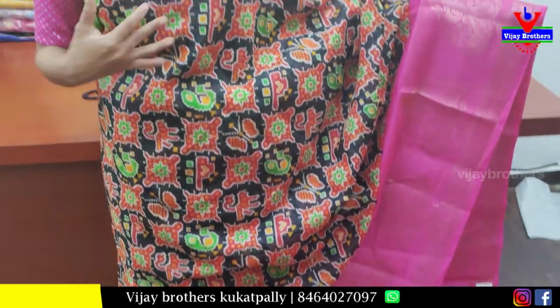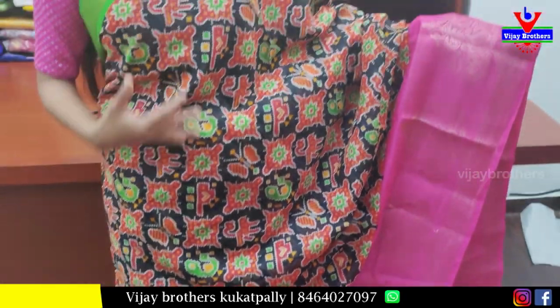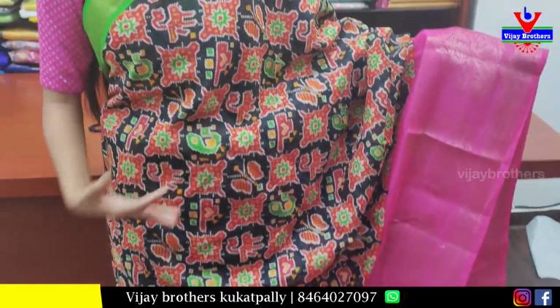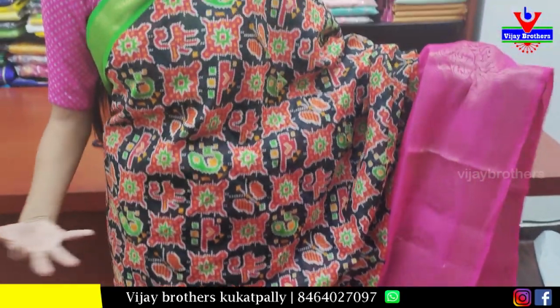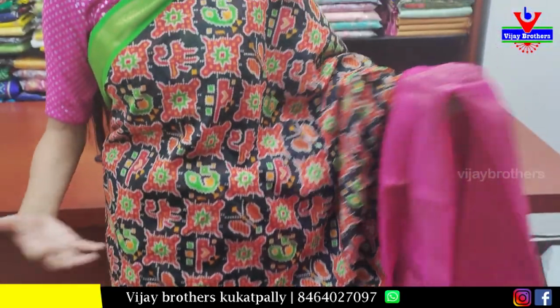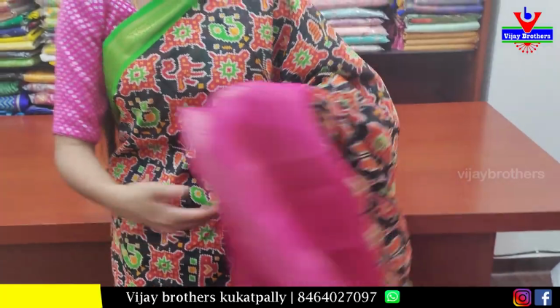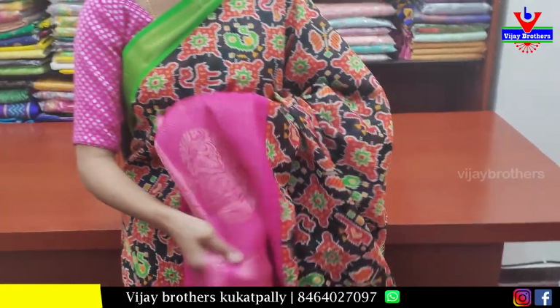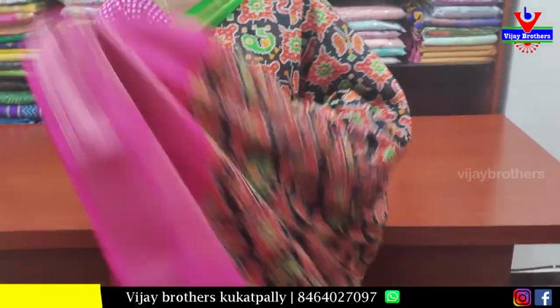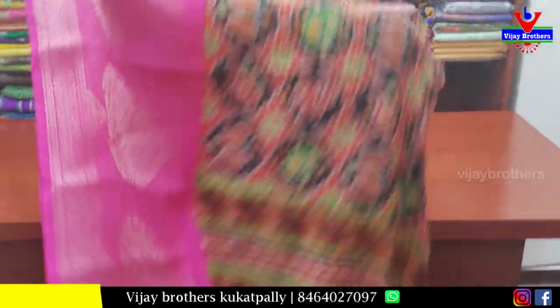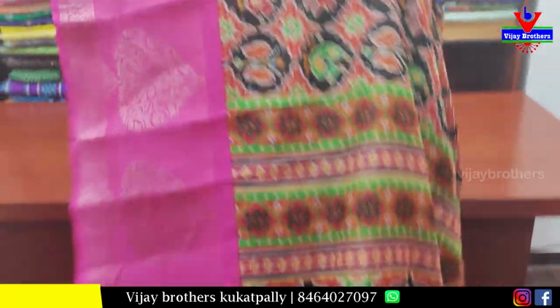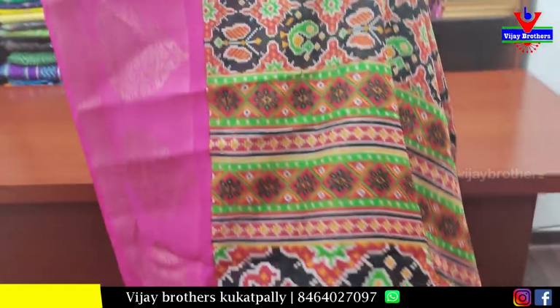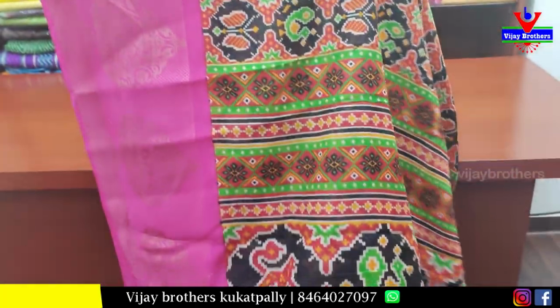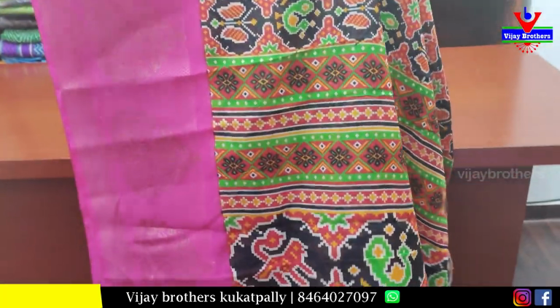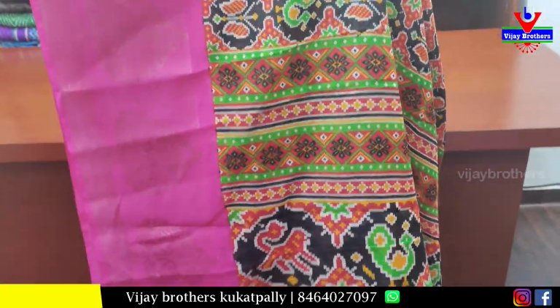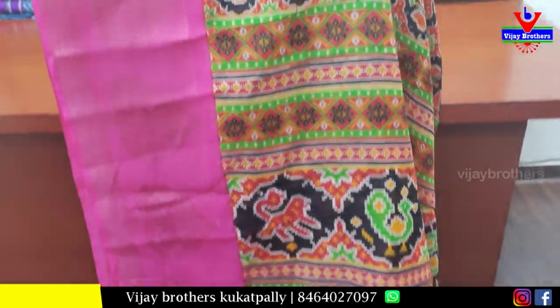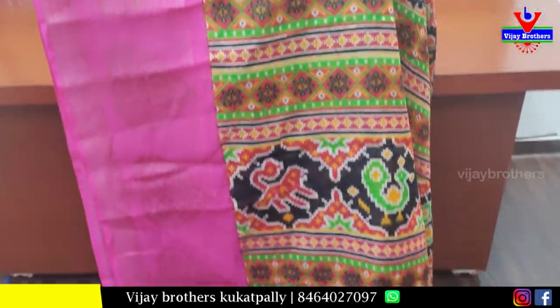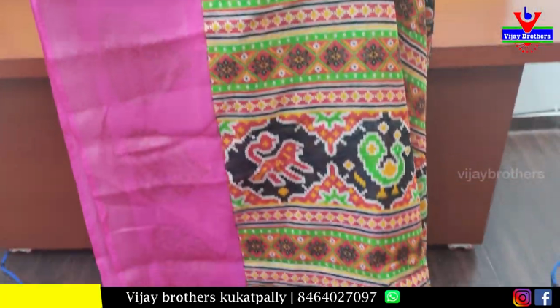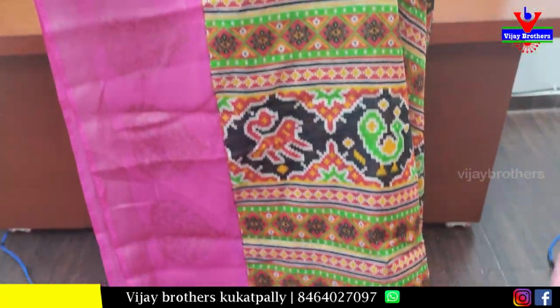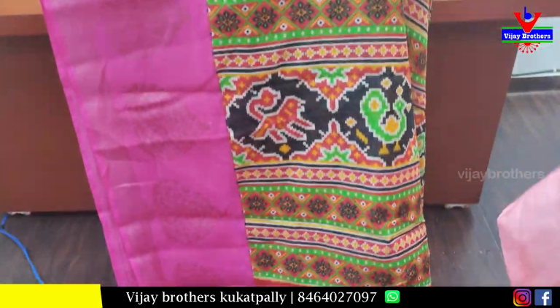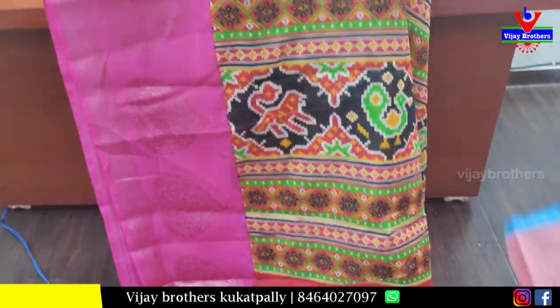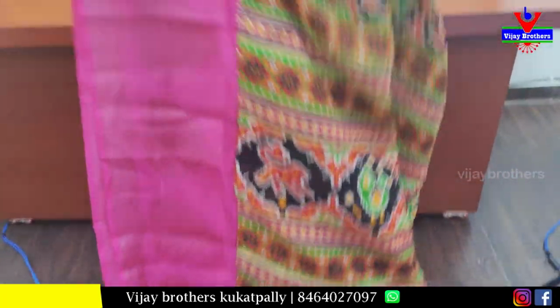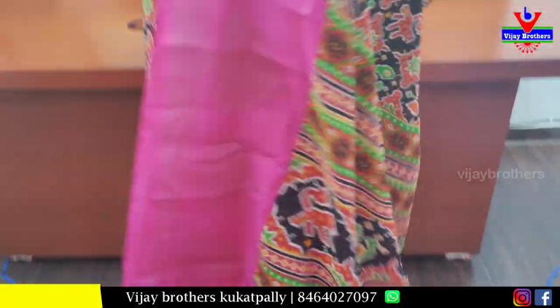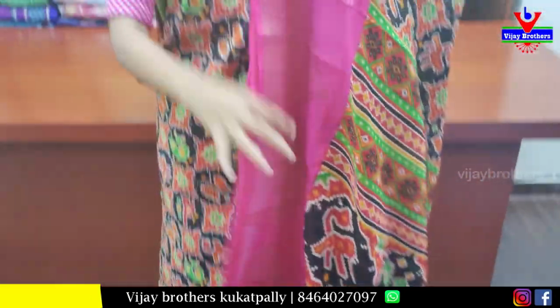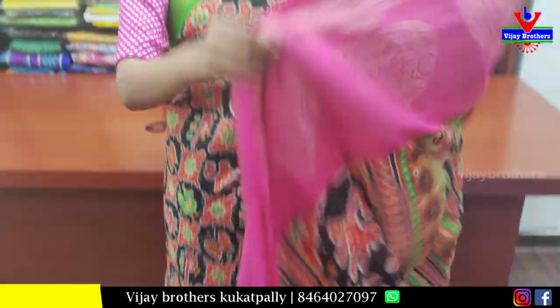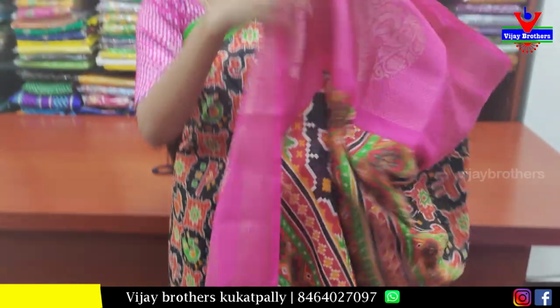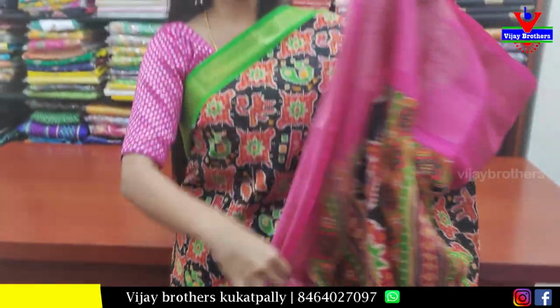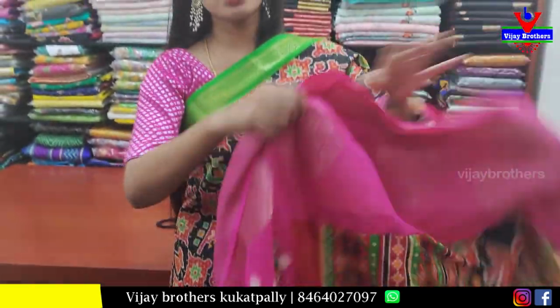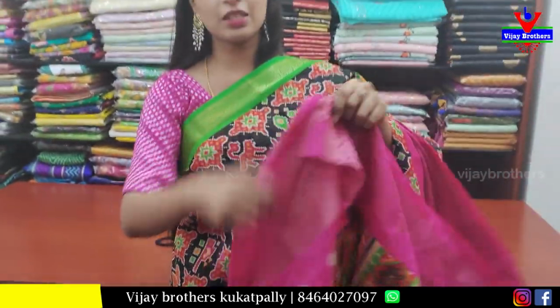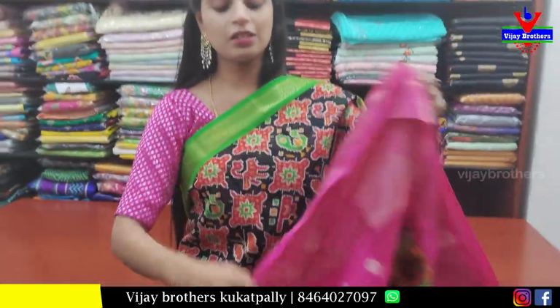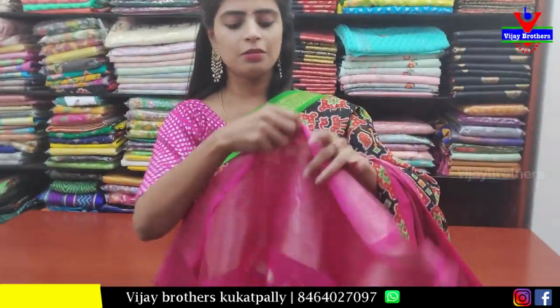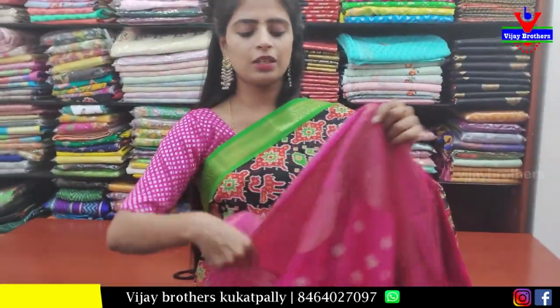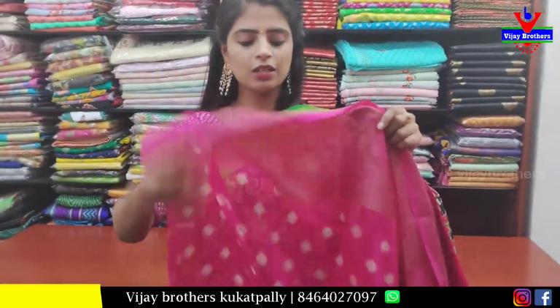Black, pink and green color prints. And the blouse is a contrast.